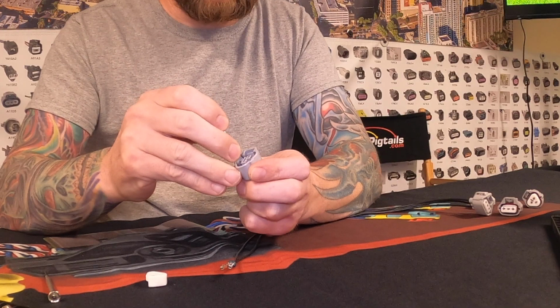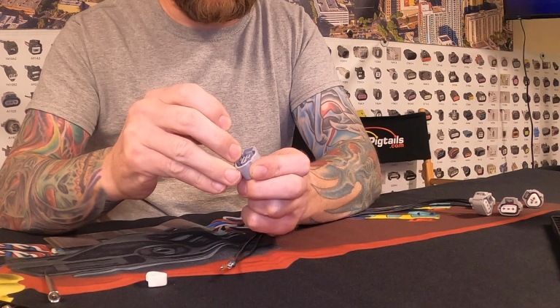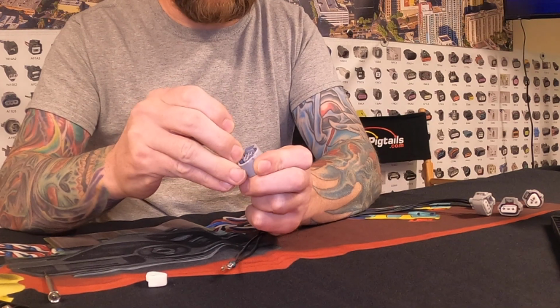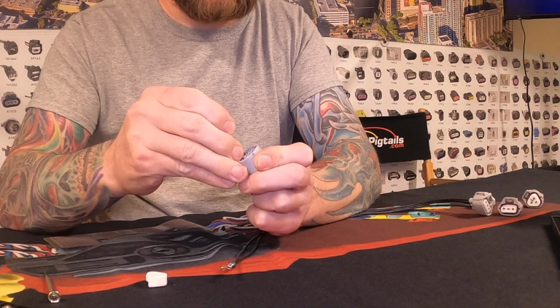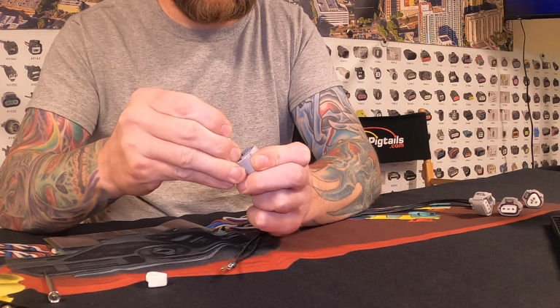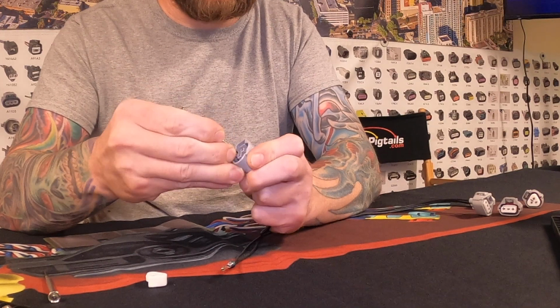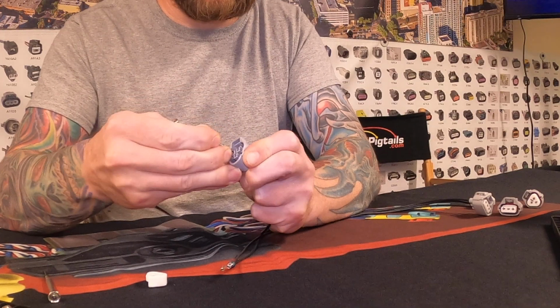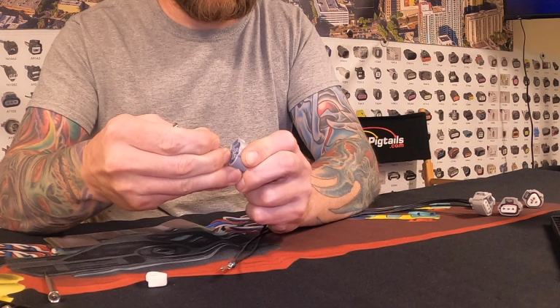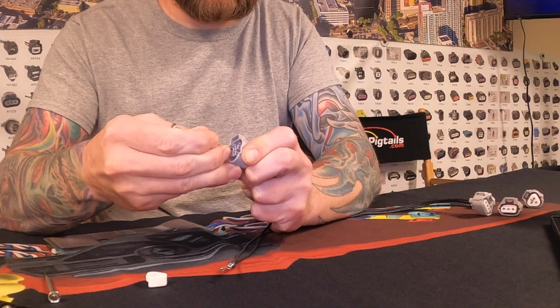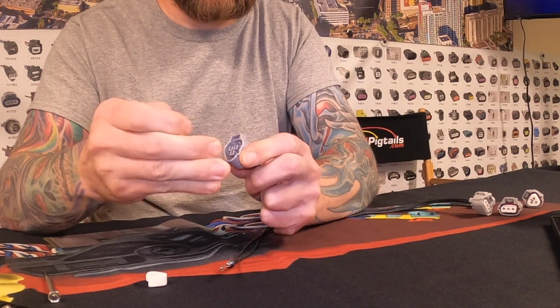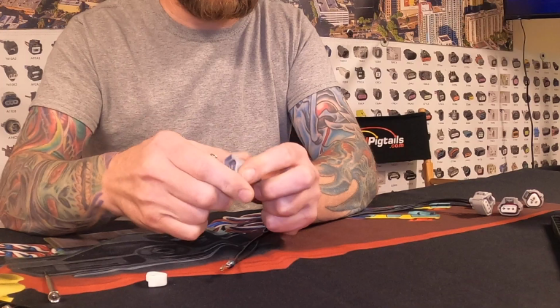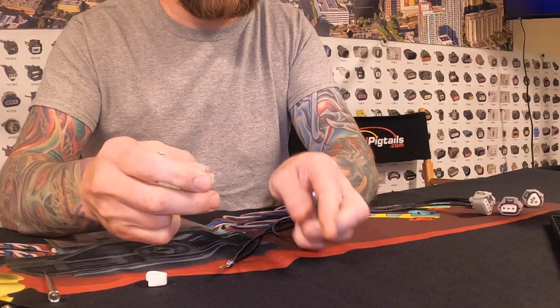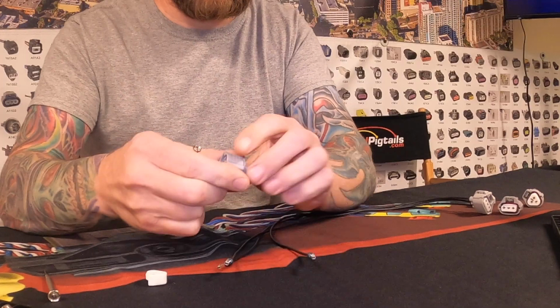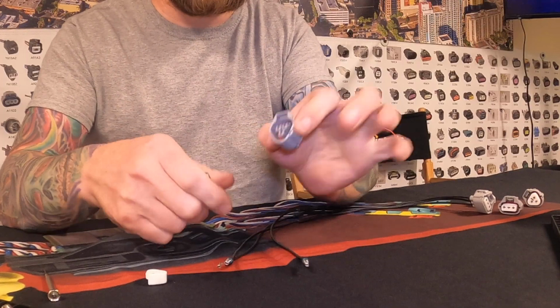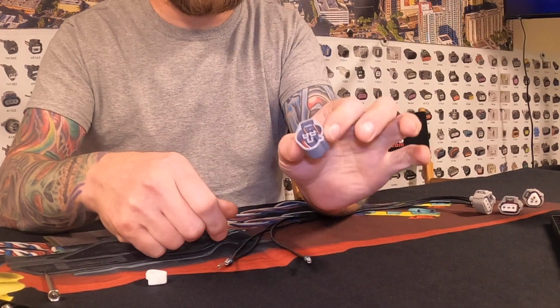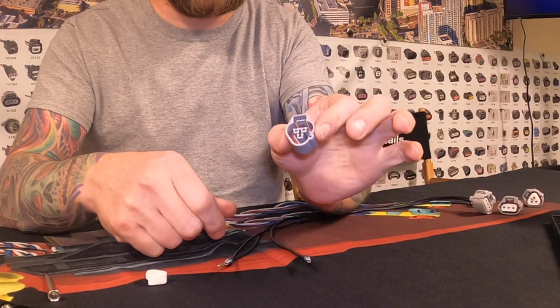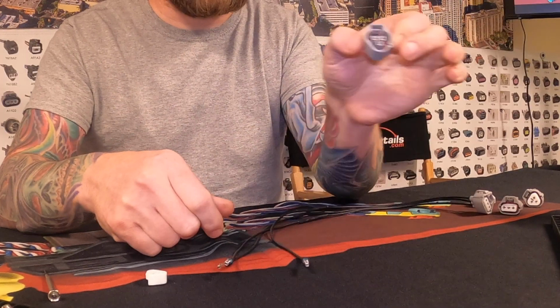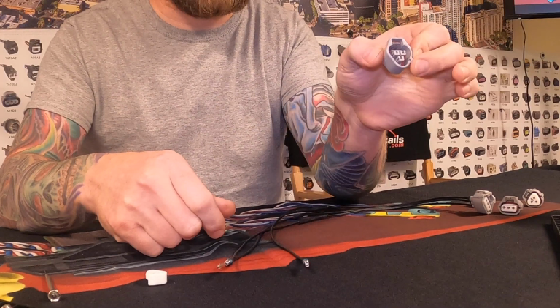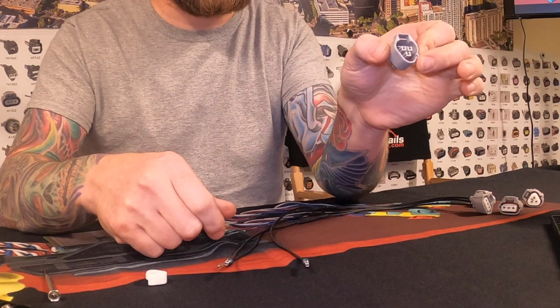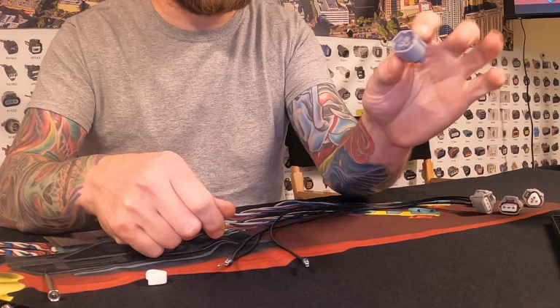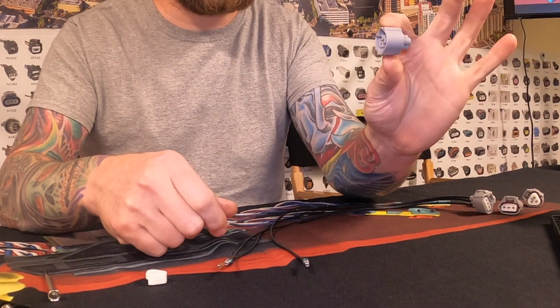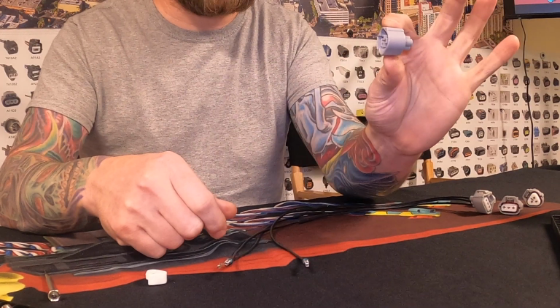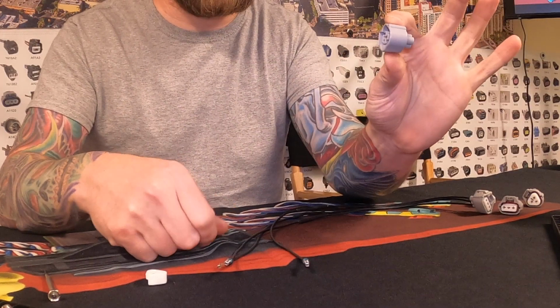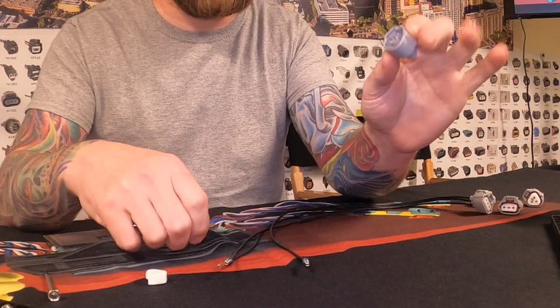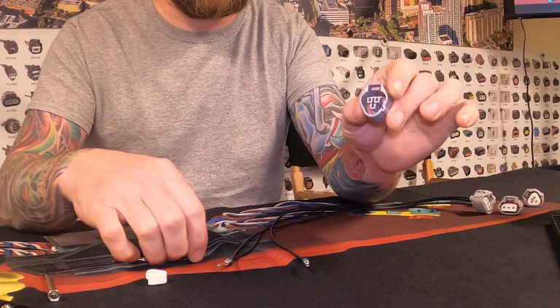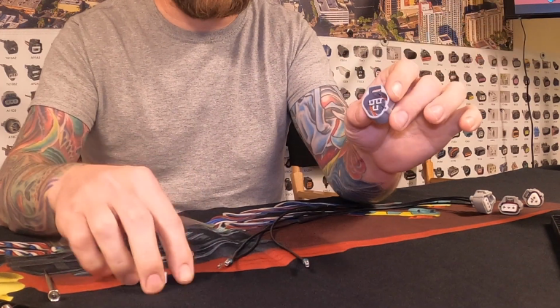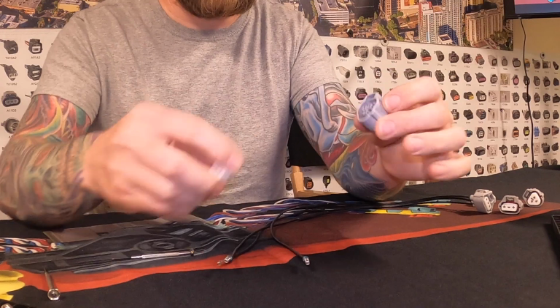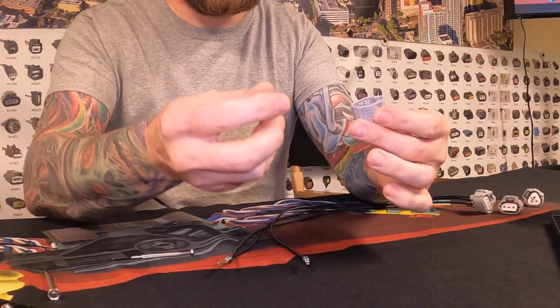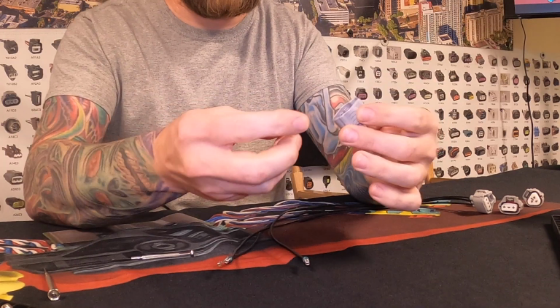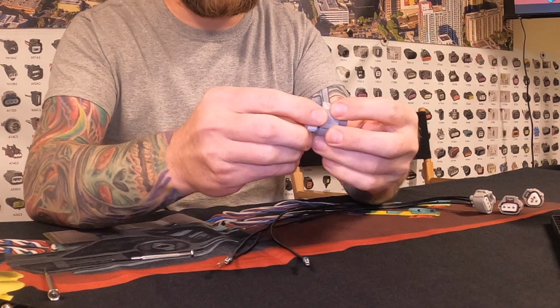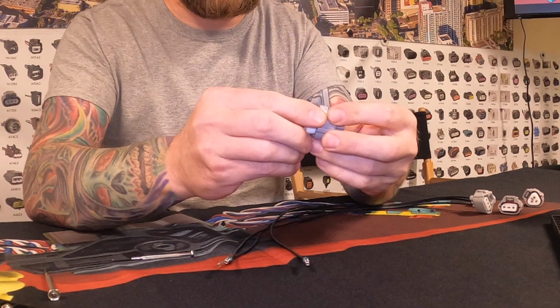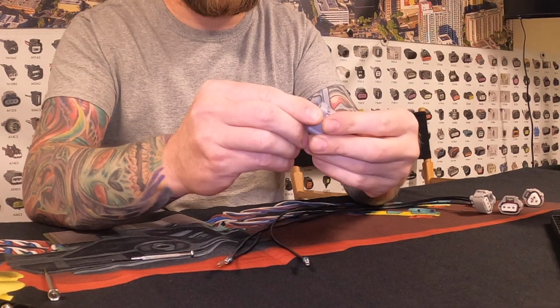We'll remove the last one here. The connector is now completely de-pinned — no wires. If this was the broken connector, you could discard it.